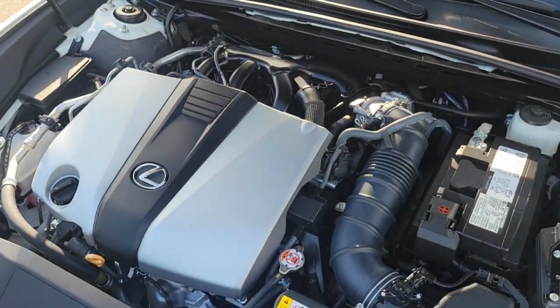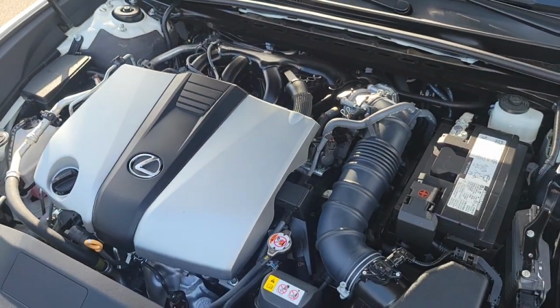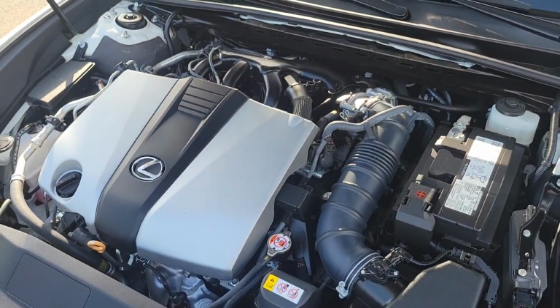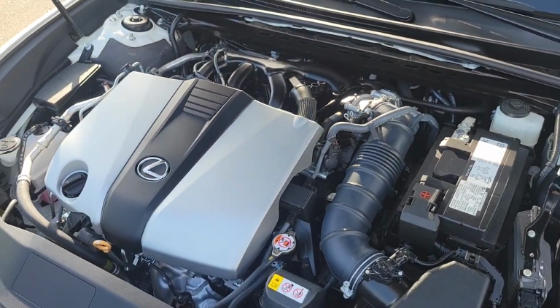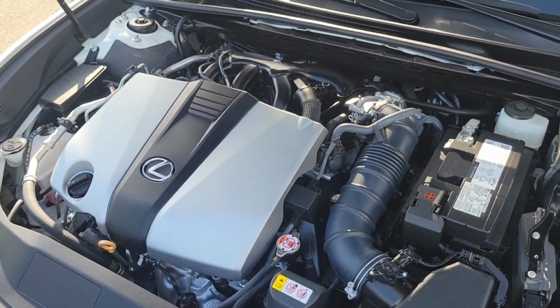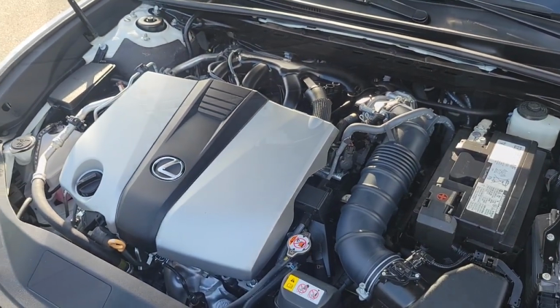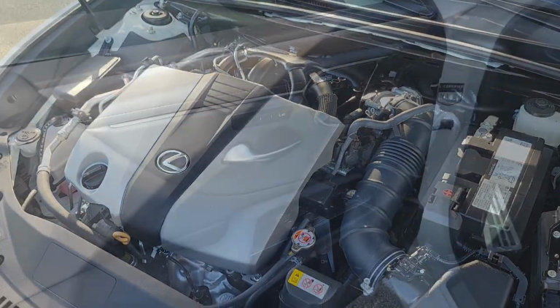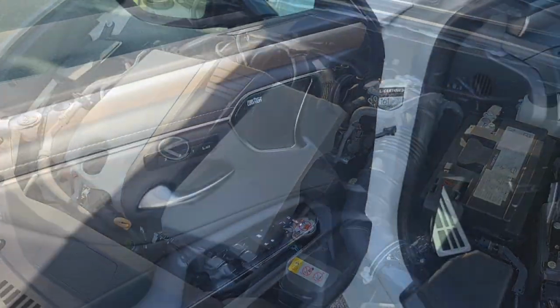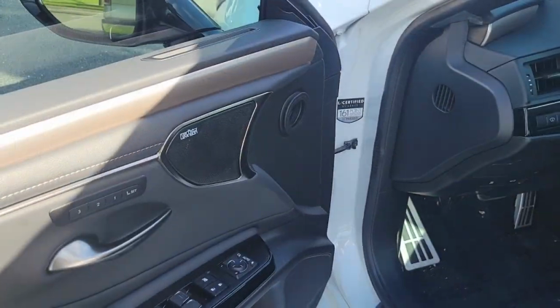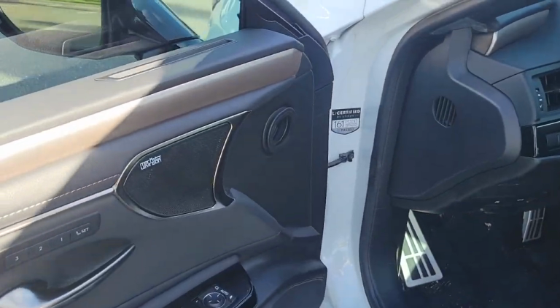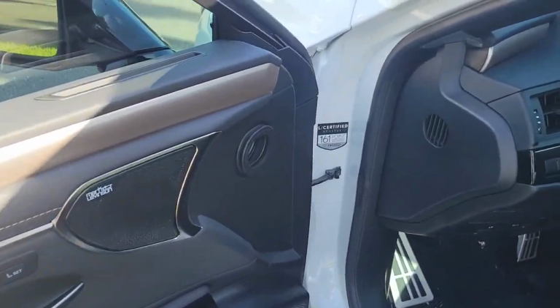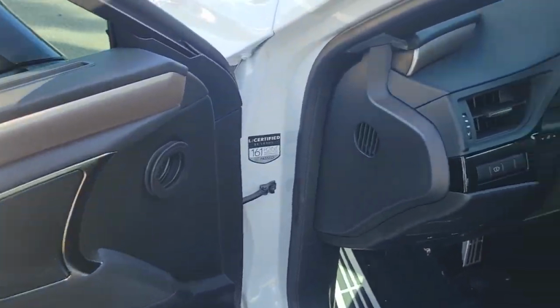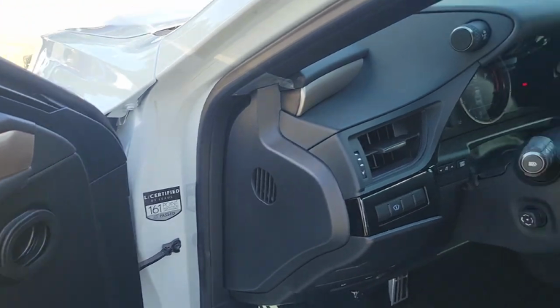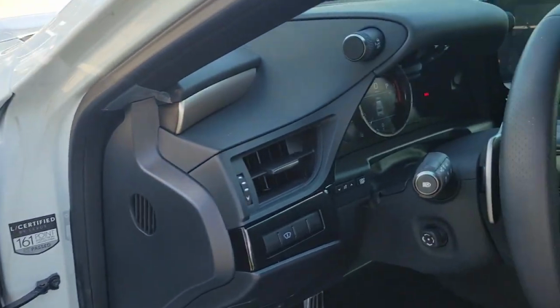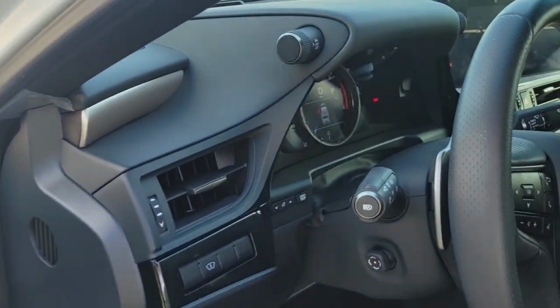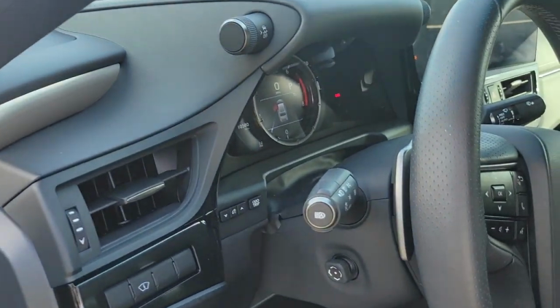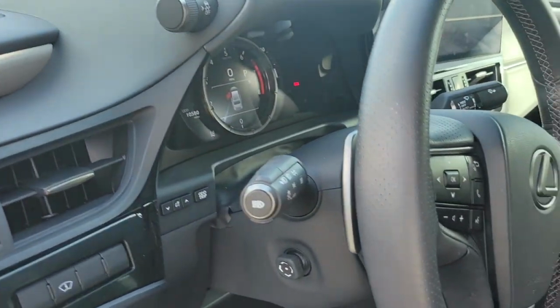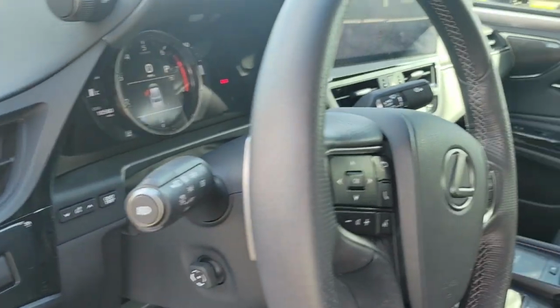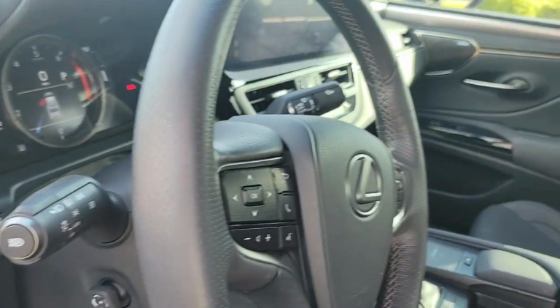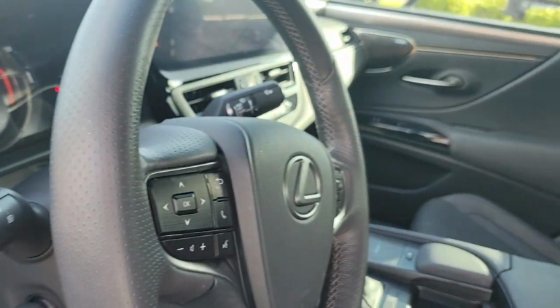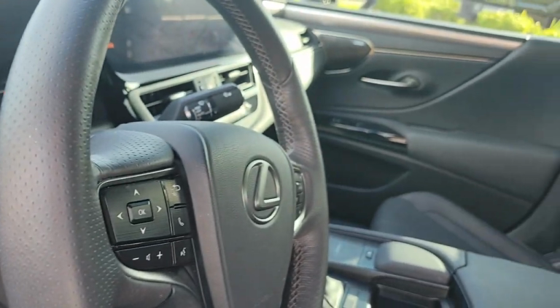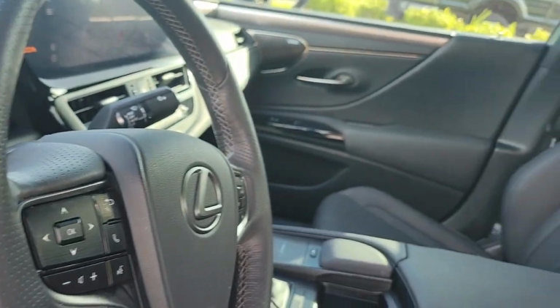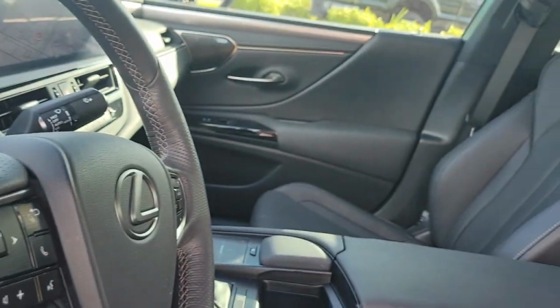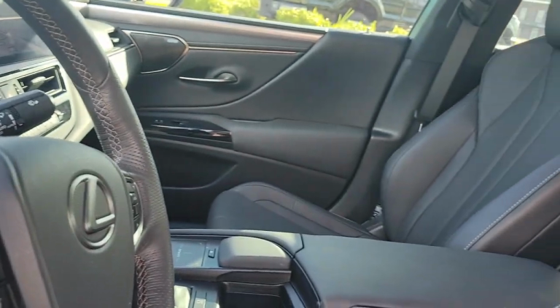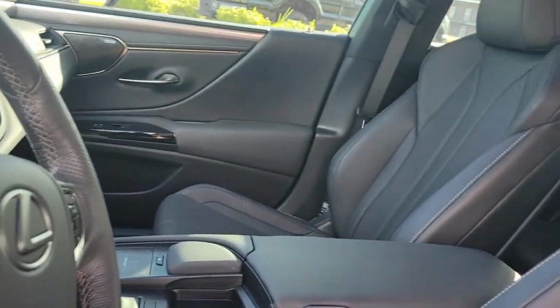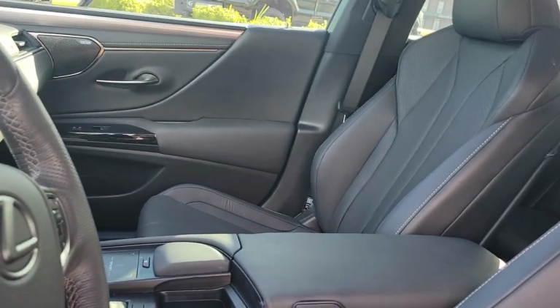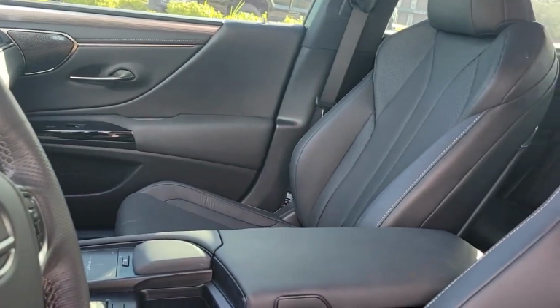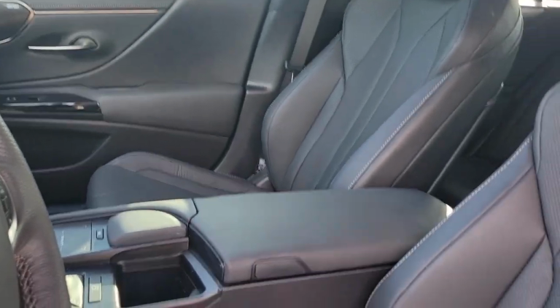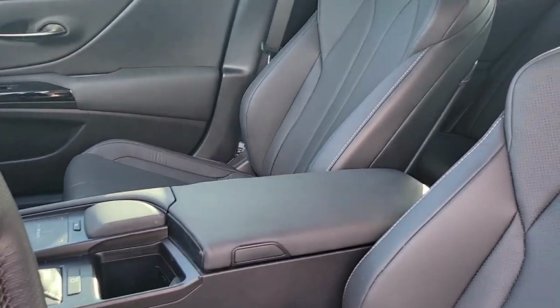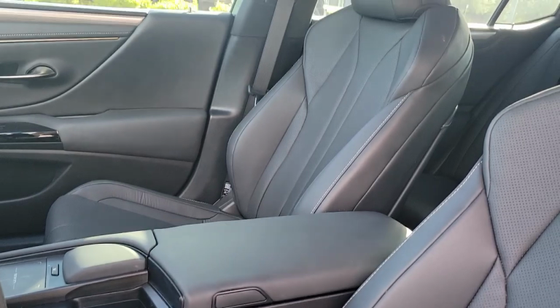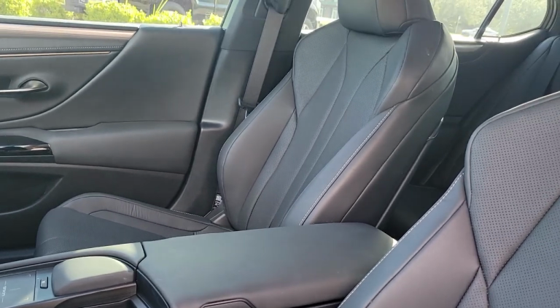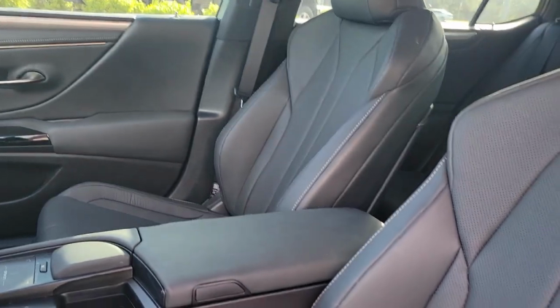This front-wheel drive 8-speed automatic transmission vehicle is equipped with a 3.5-liter V6 engine and receives a combined fuel economy rating of 25 miles per gallon.